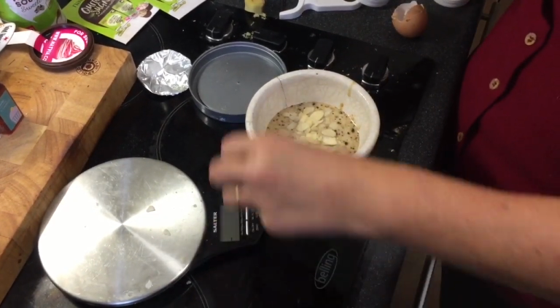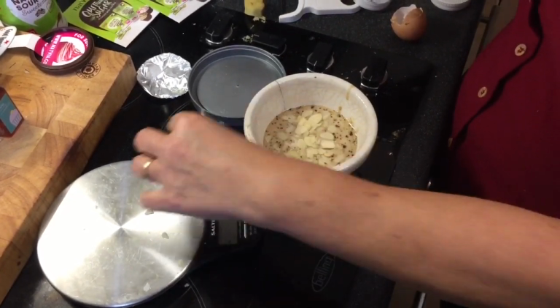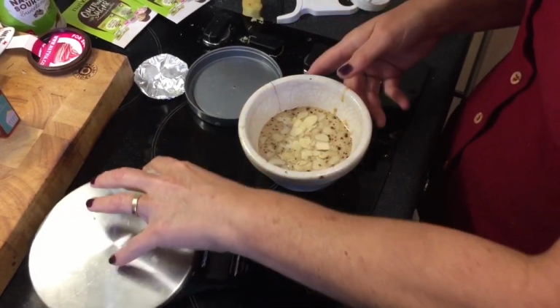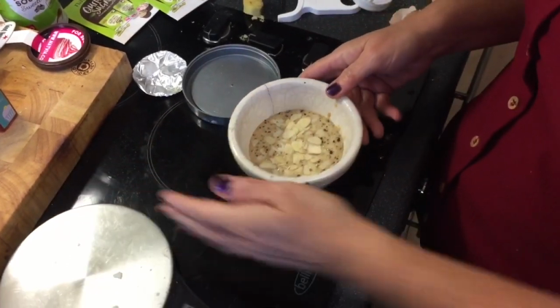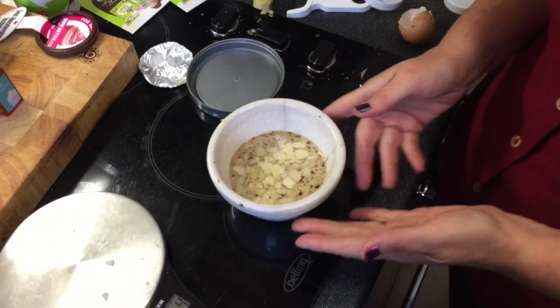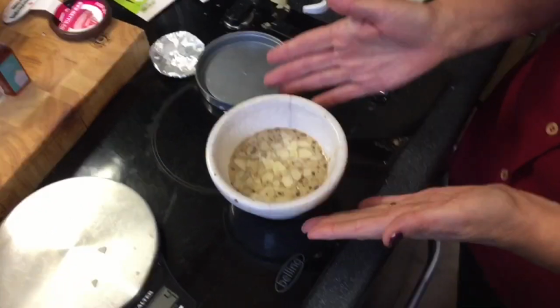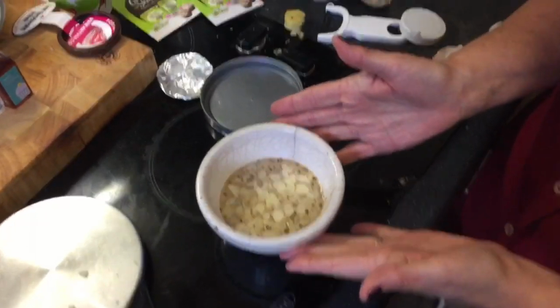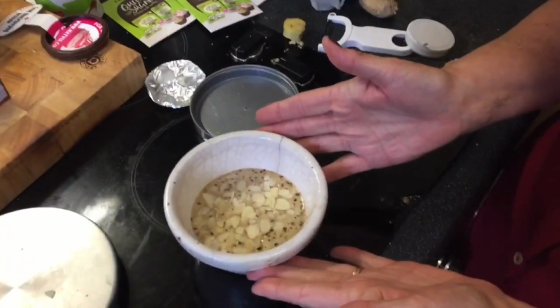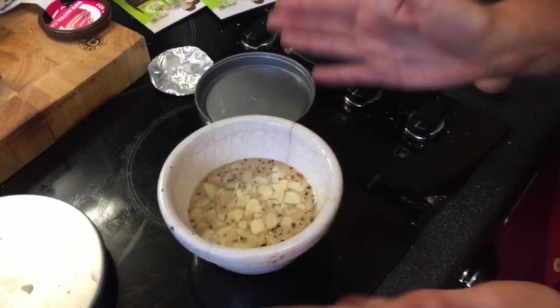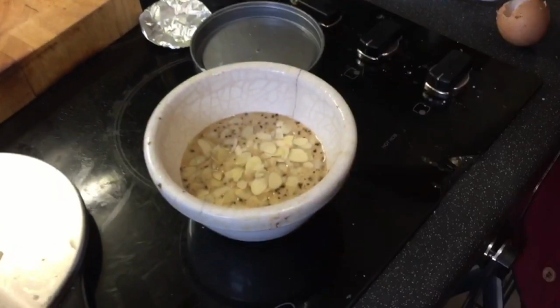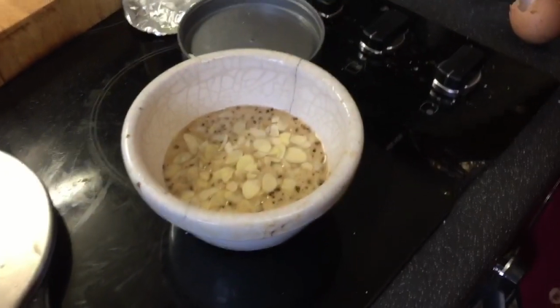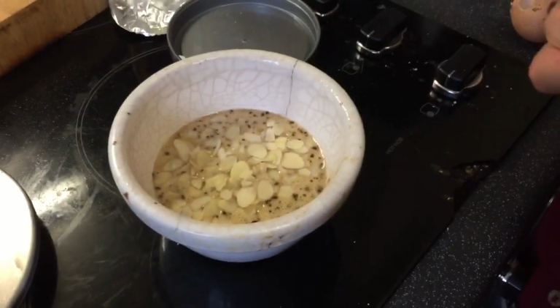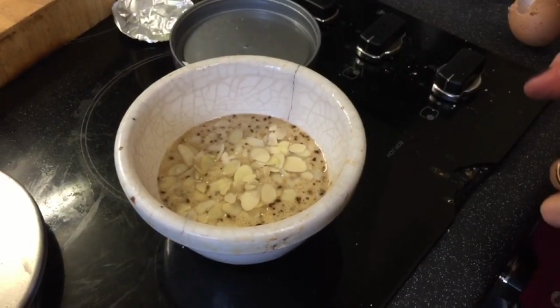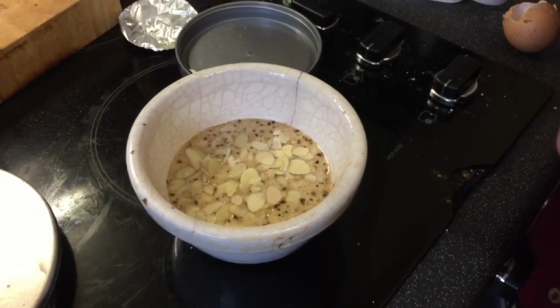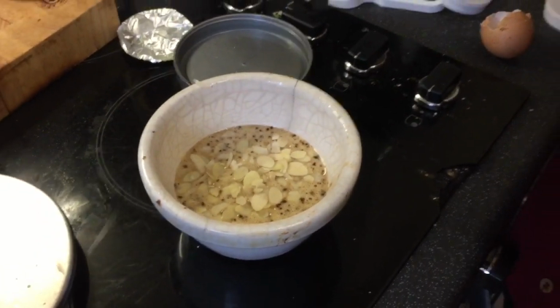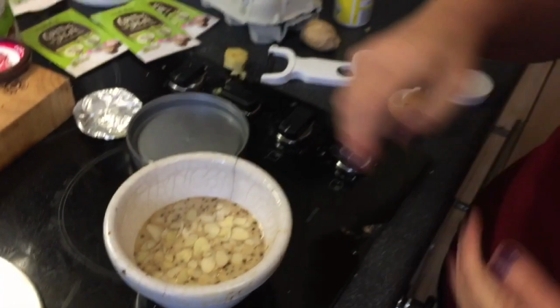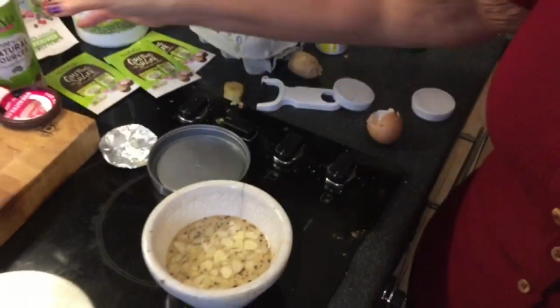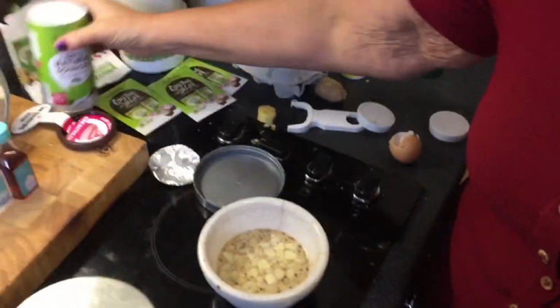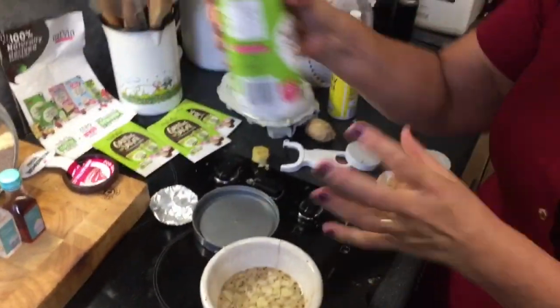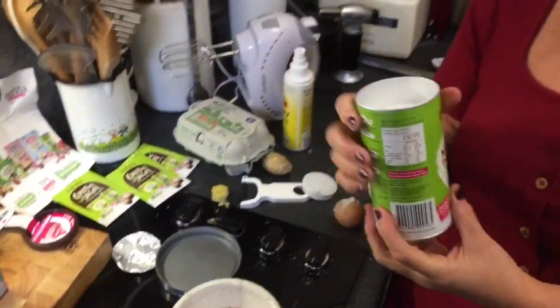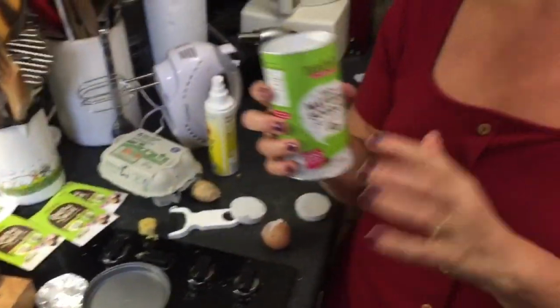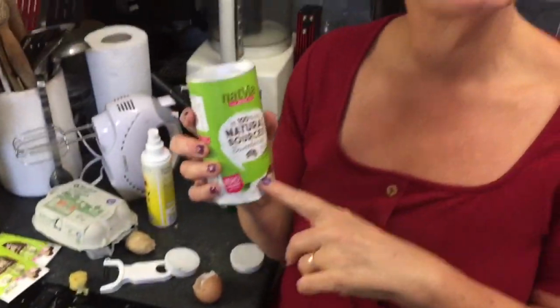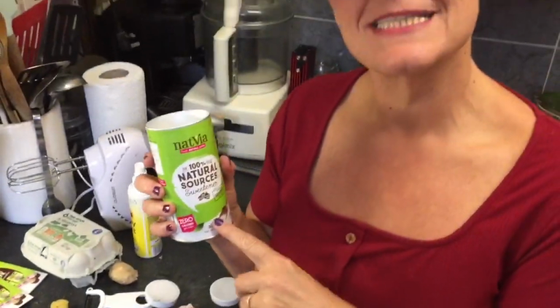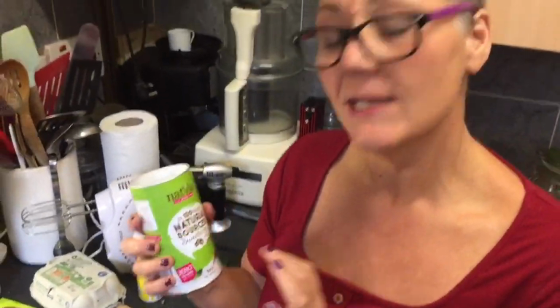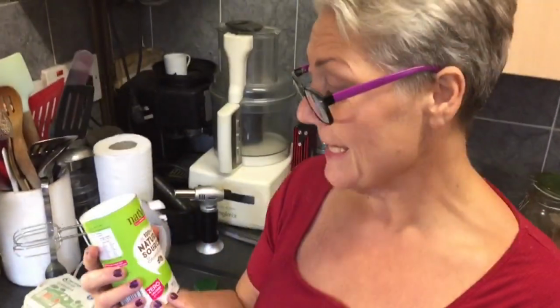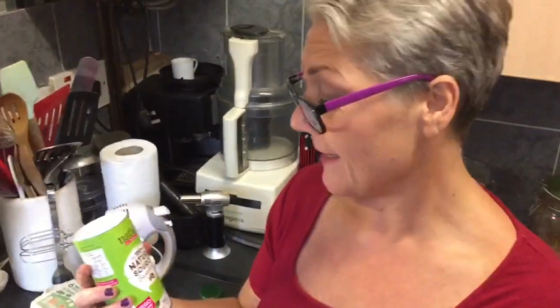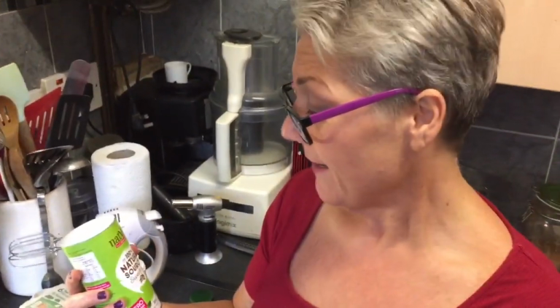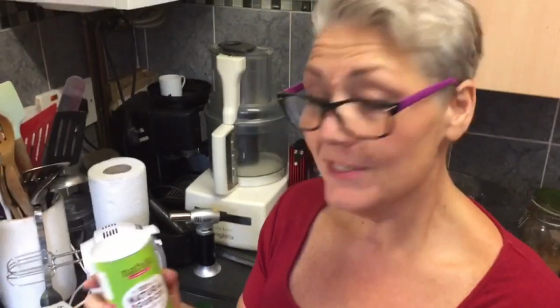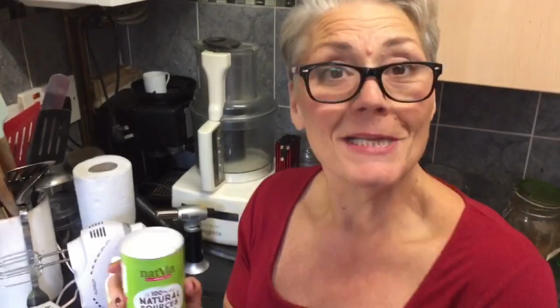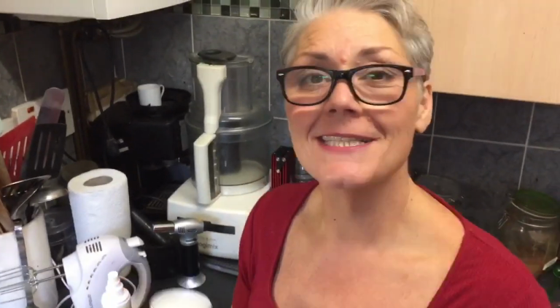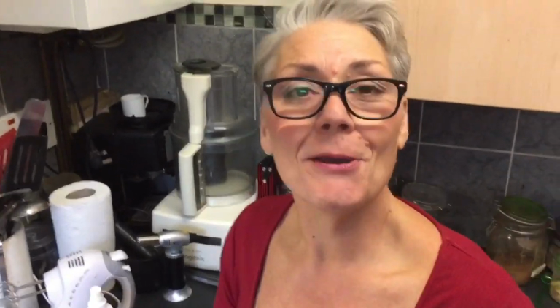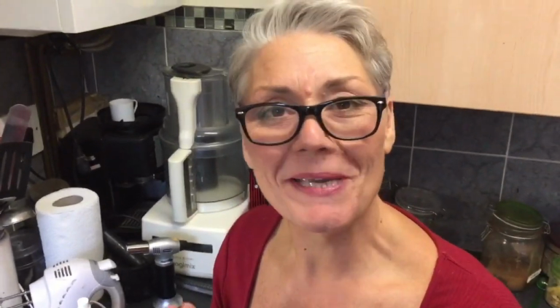I might even treat myself to a bit of custard to go with that. You can double up the recipe portion size as you like, but I'm really going to be quite interested to see what this tastes like in baking. I'm quite excited to see what the outcome will be.